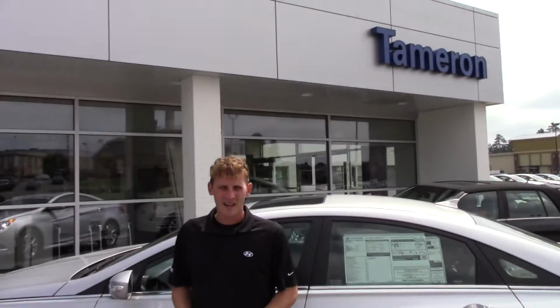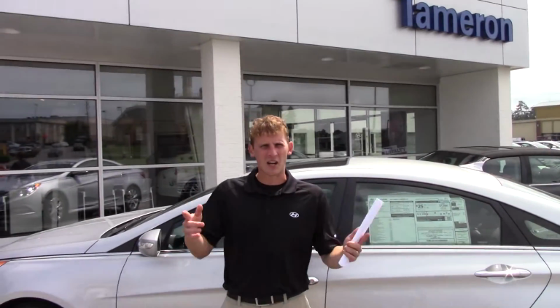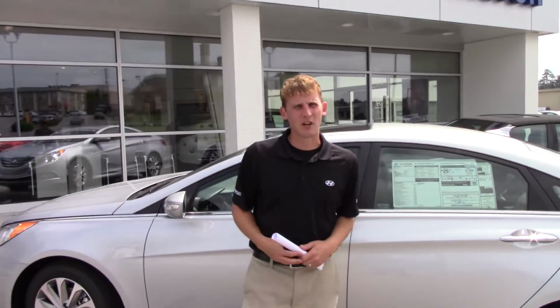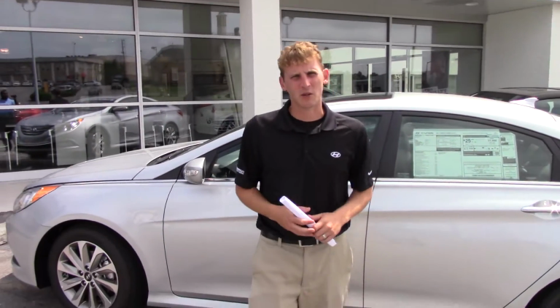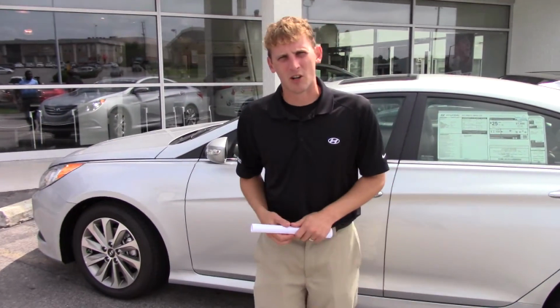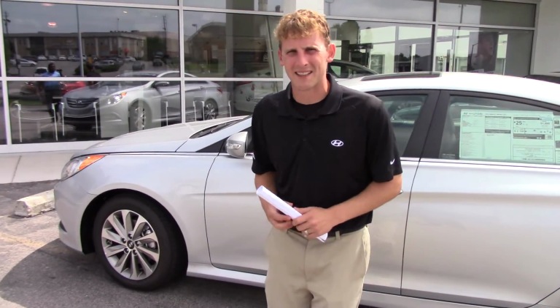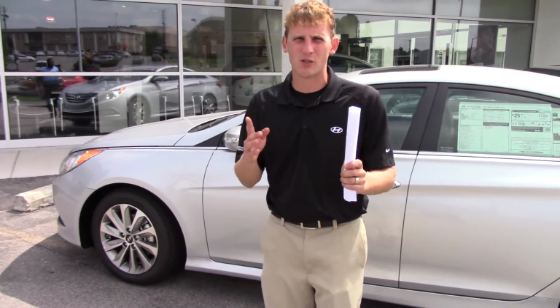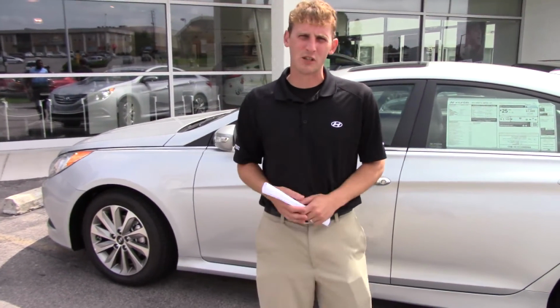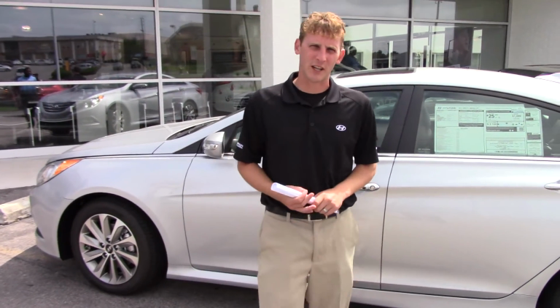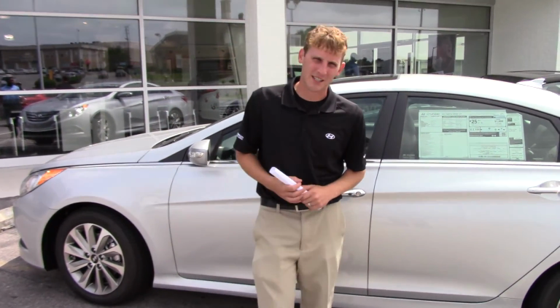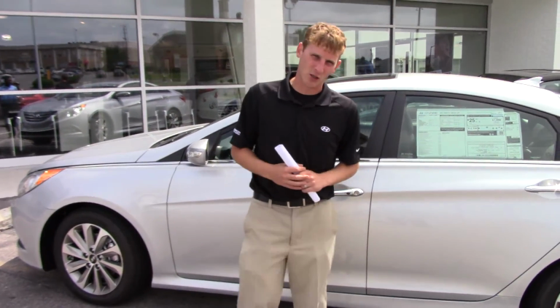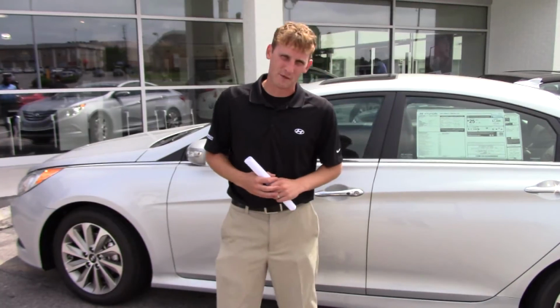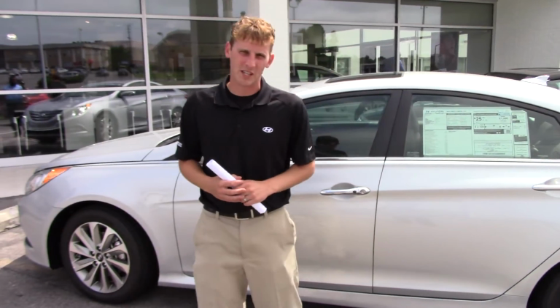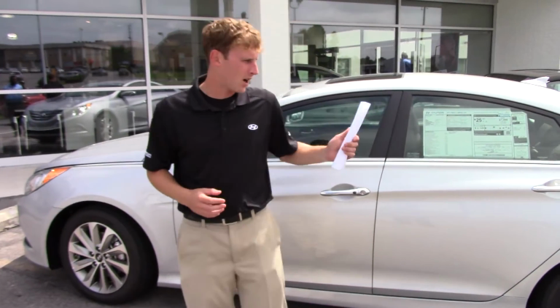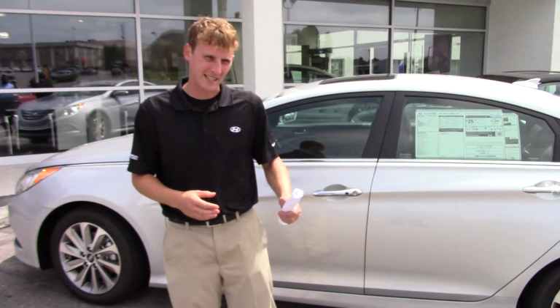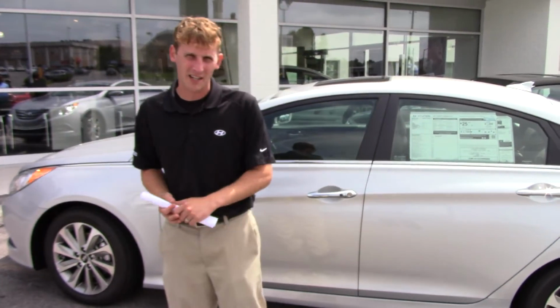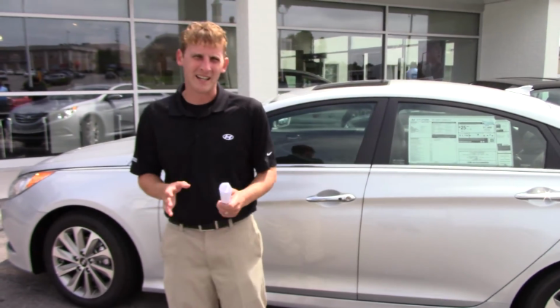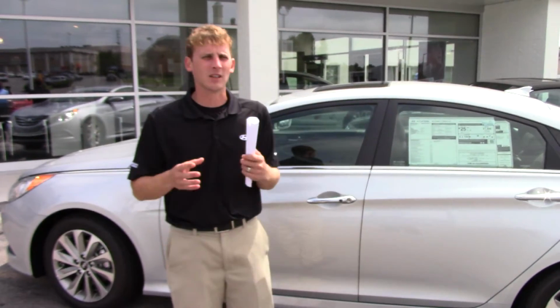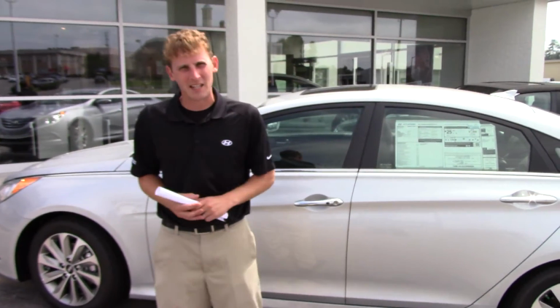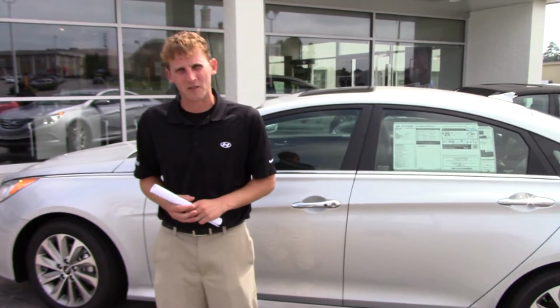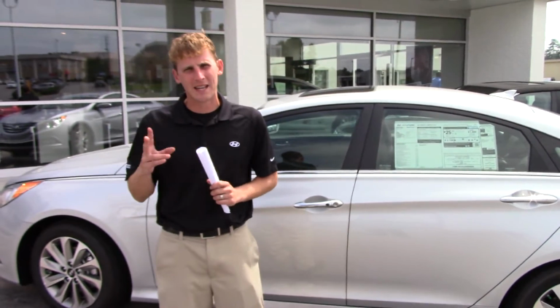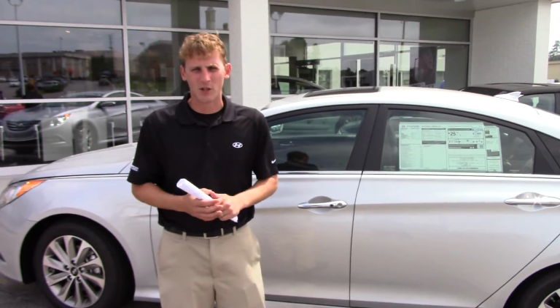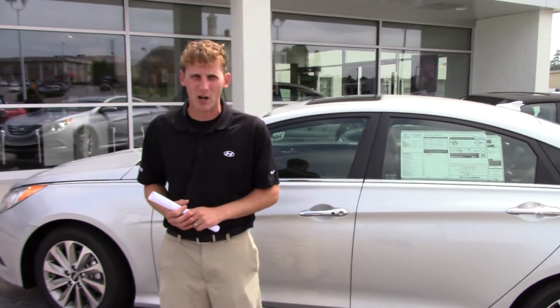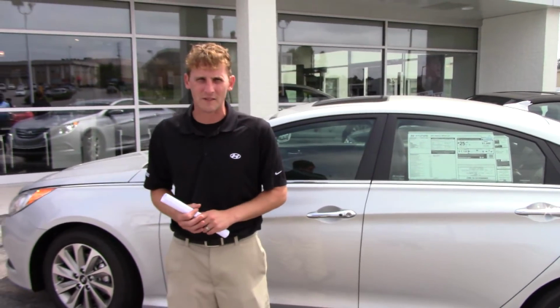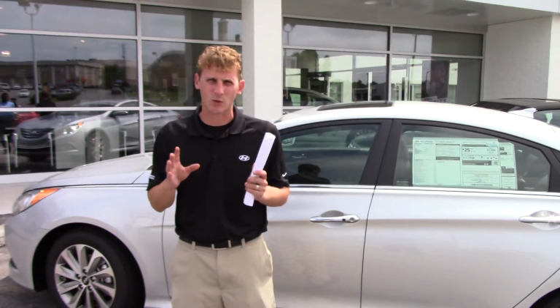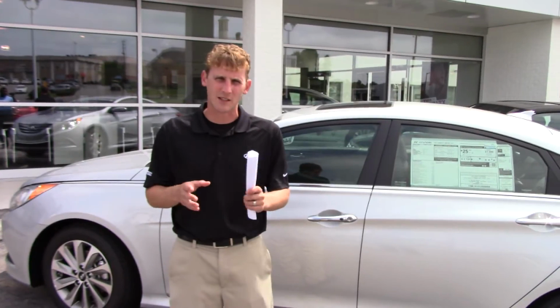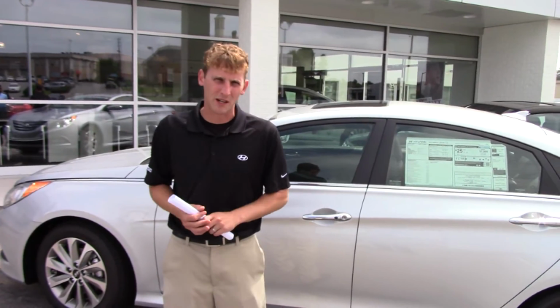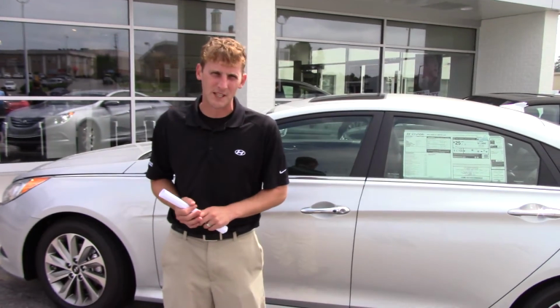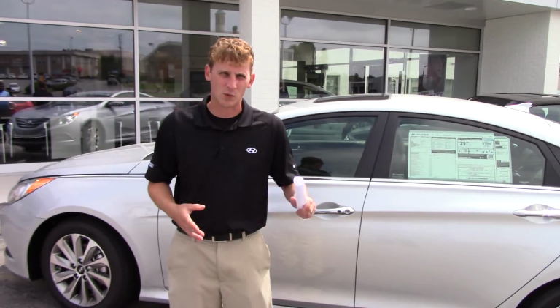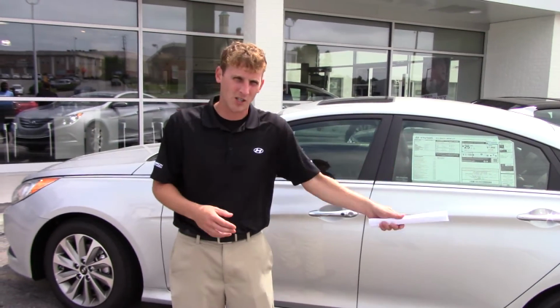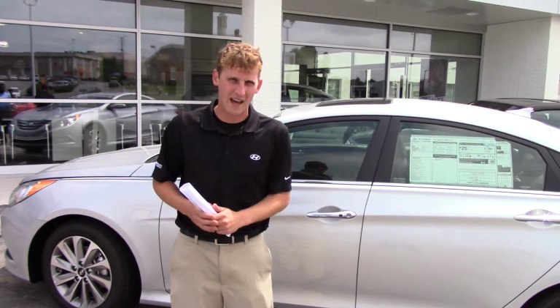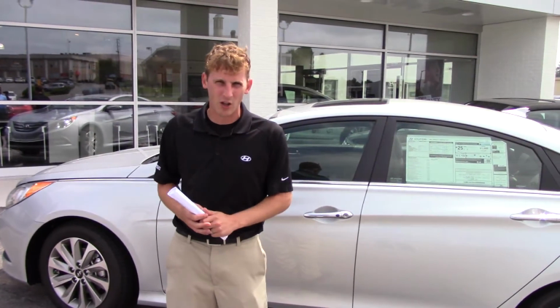Hey Sarah, Alex Moreffi here with Tamron Hyundai. Thank you so much for your interest in the 2014 Hyundai Sonata. Now there are a limited number of the 2014 models left since the release of the 2015, which we also have on the lot.